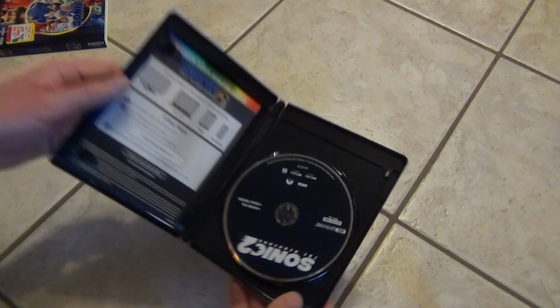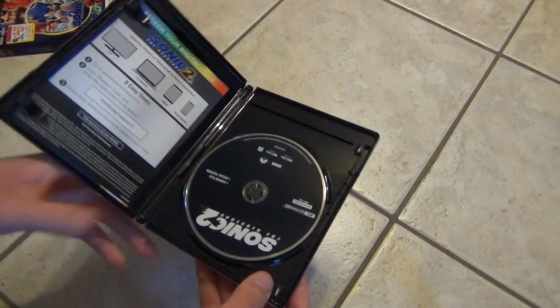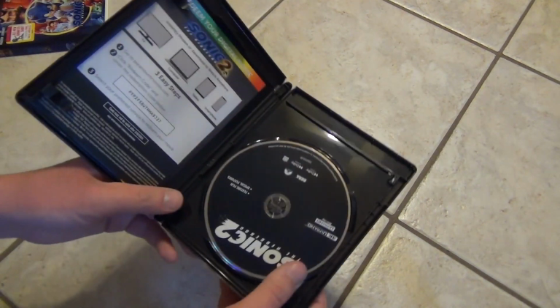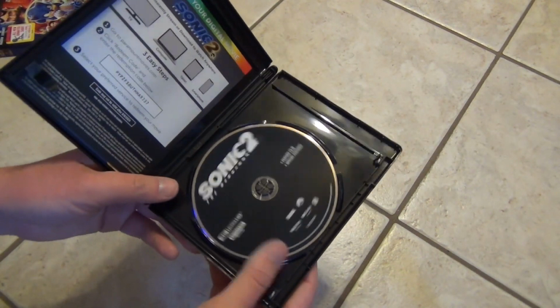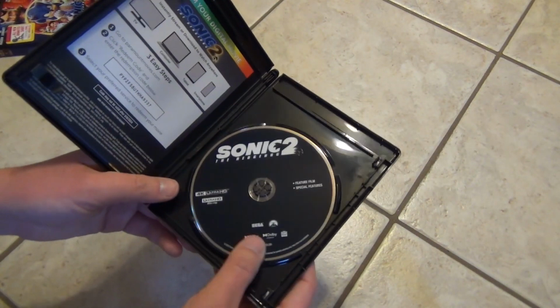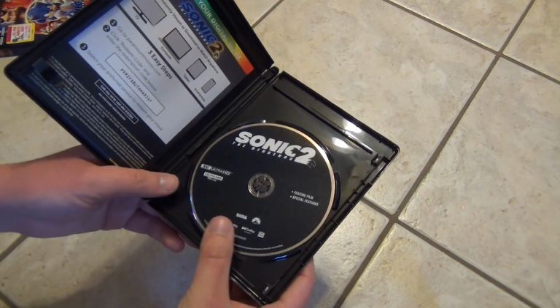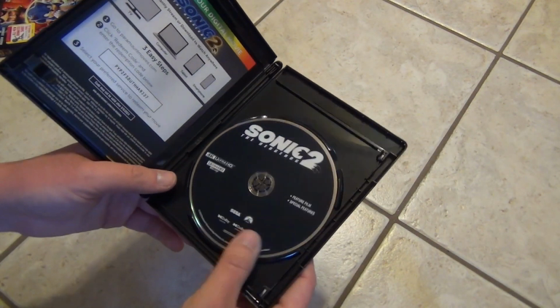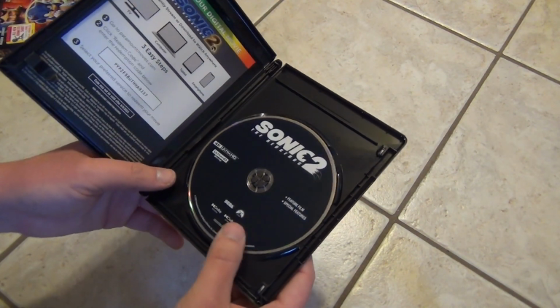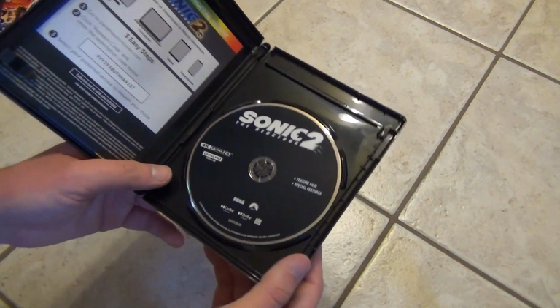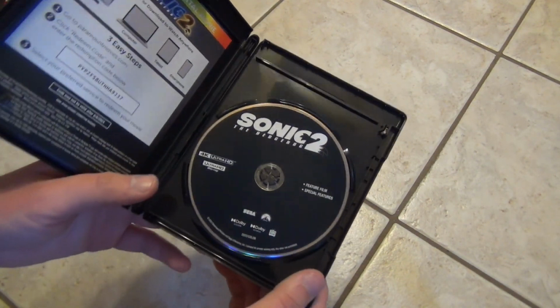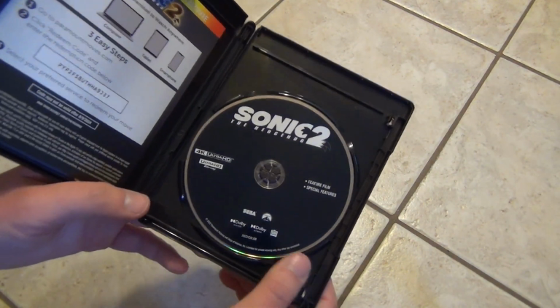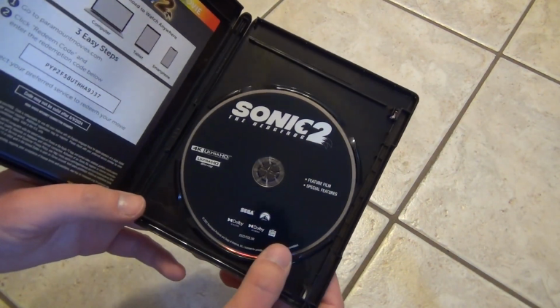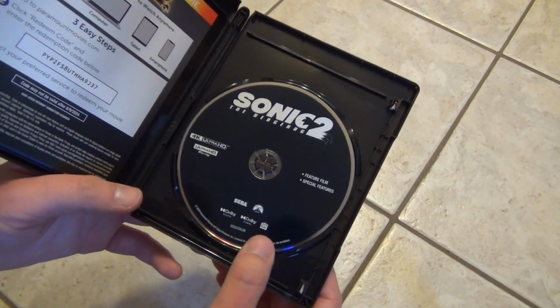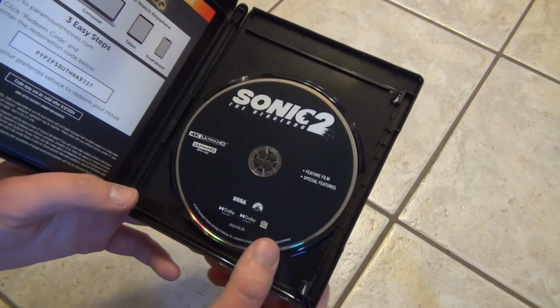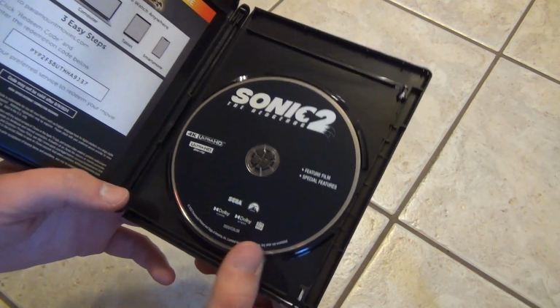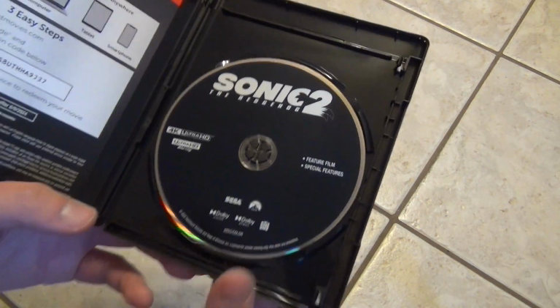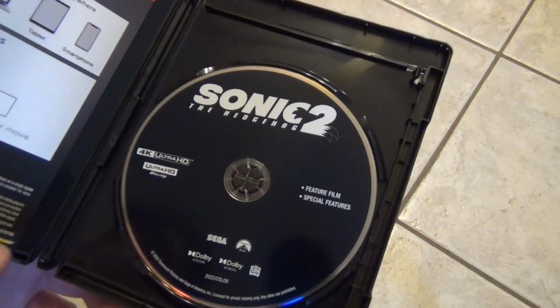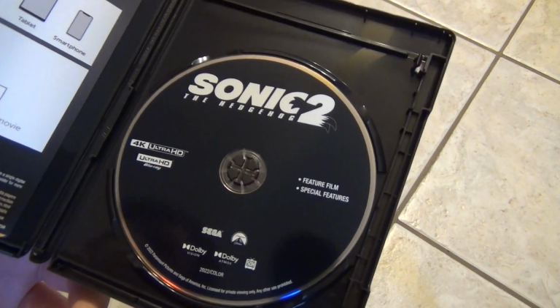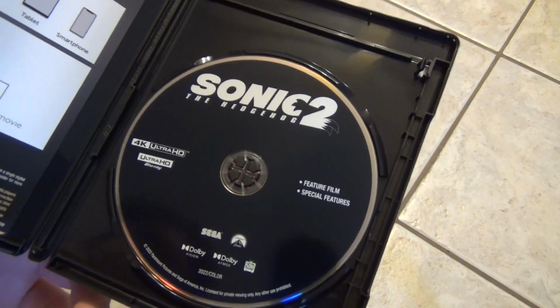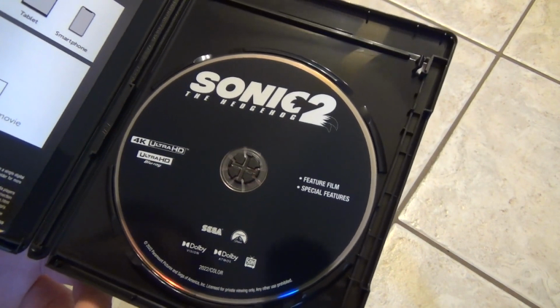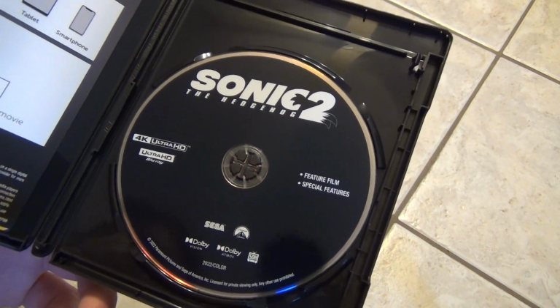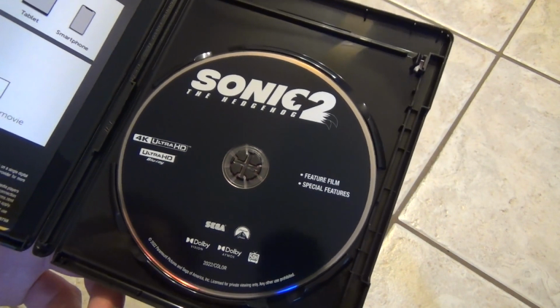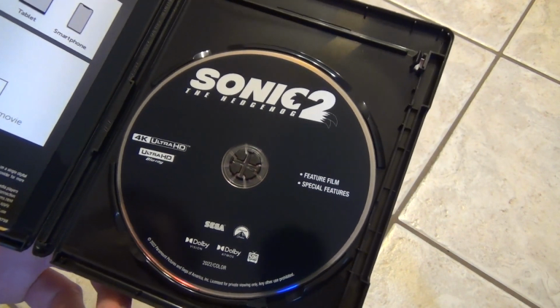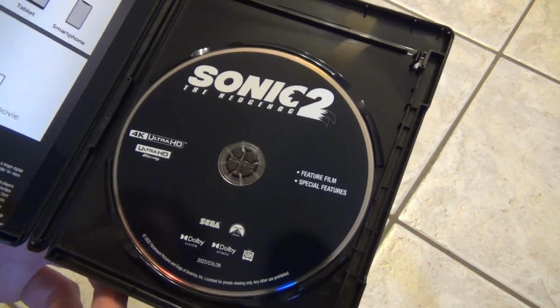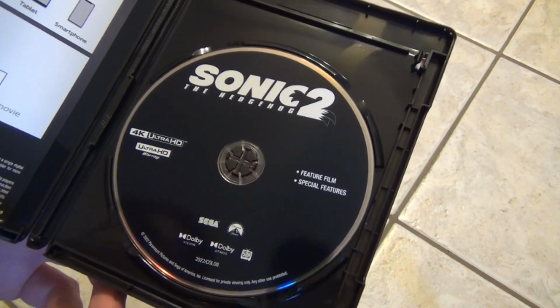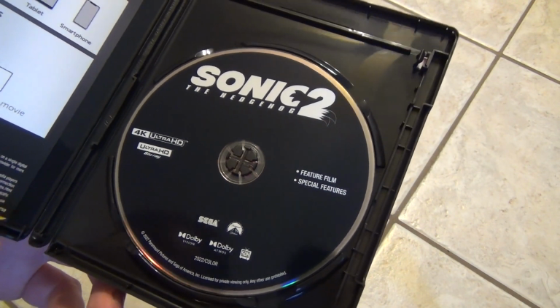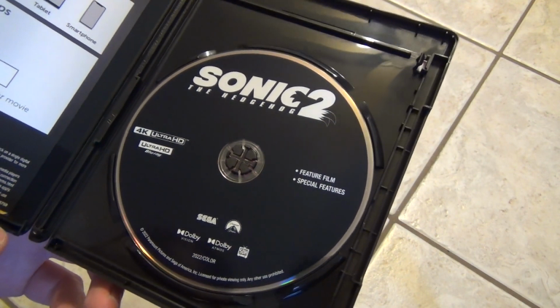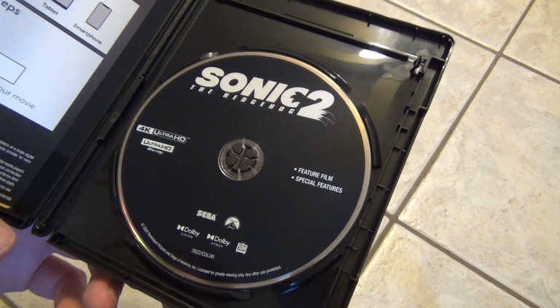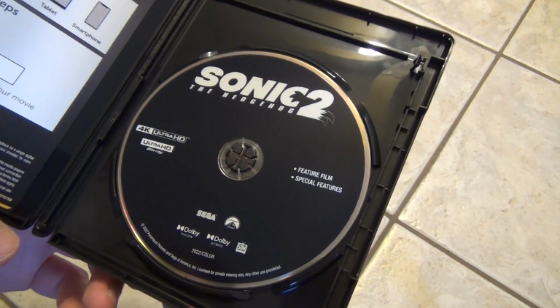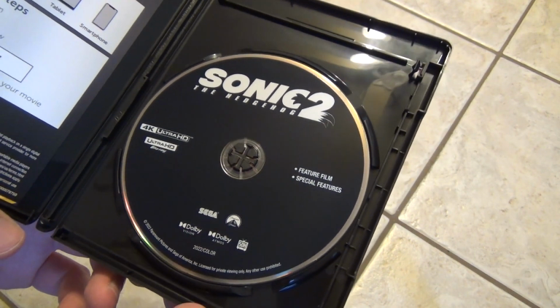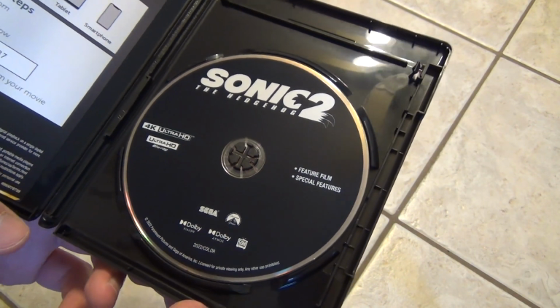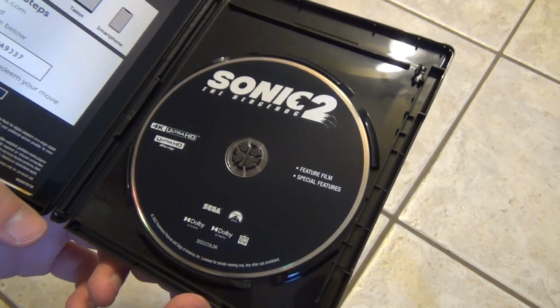Just one disc inside here, which is nice and efficient in my opinion. There's a look at the disc. Nothing really fancy about the artwork there, but there's the 4K.